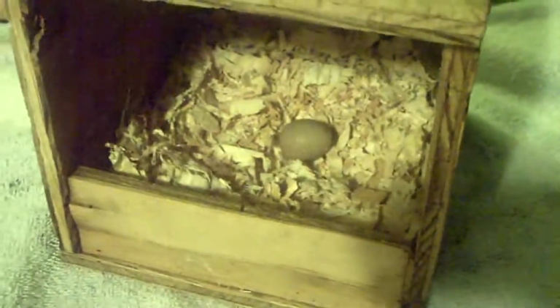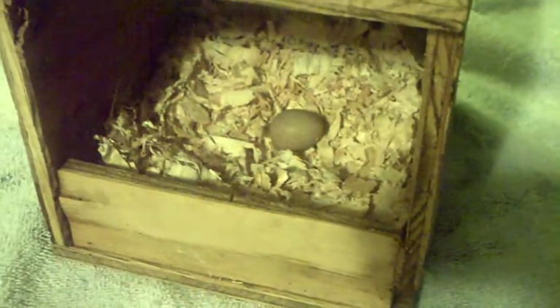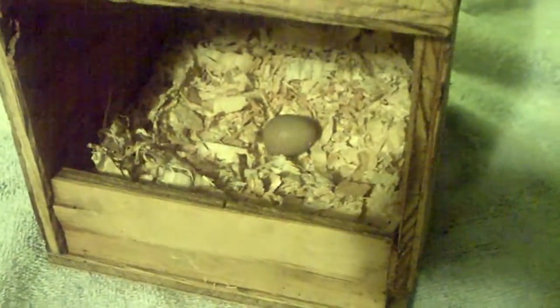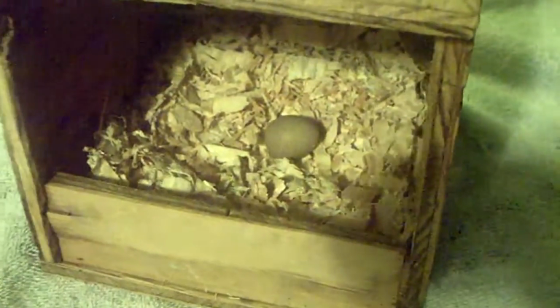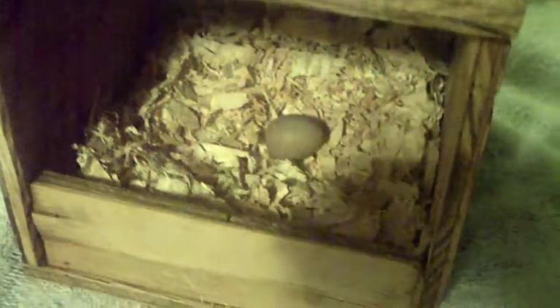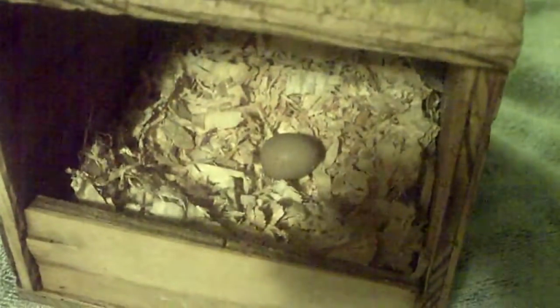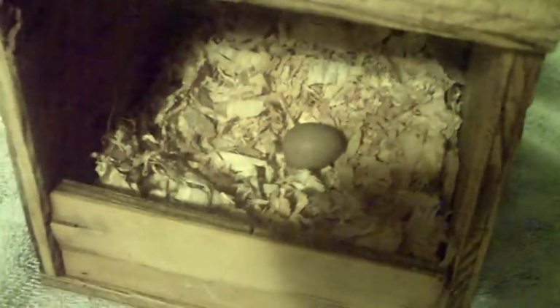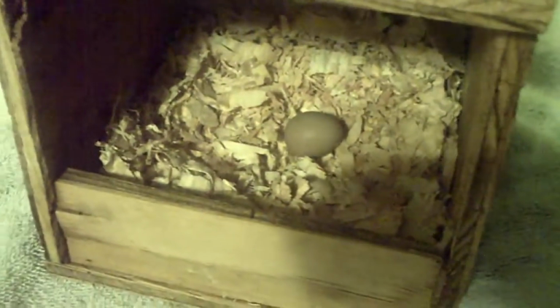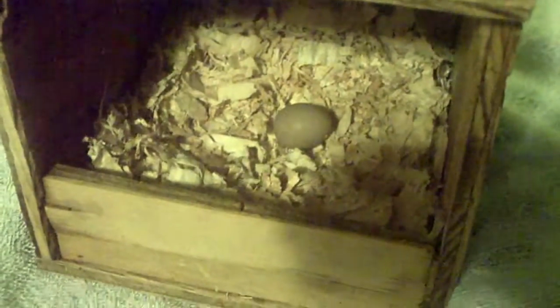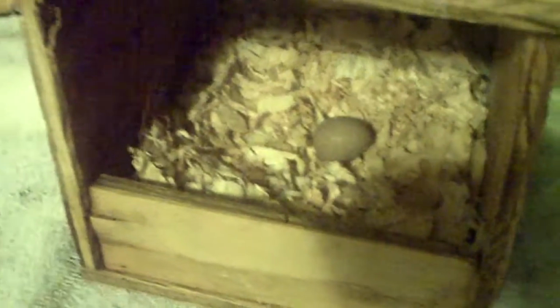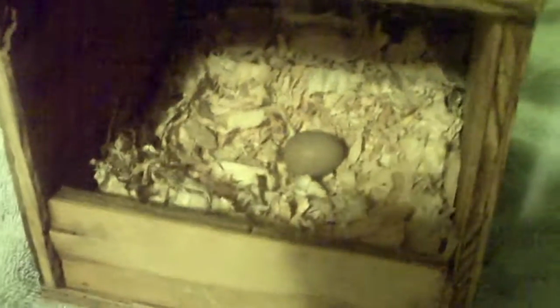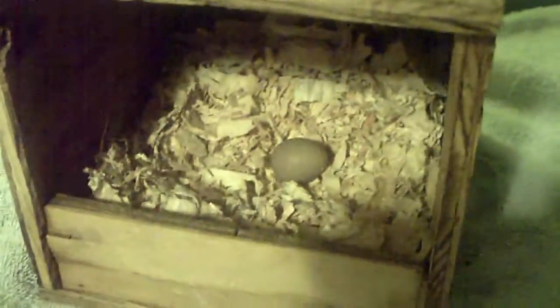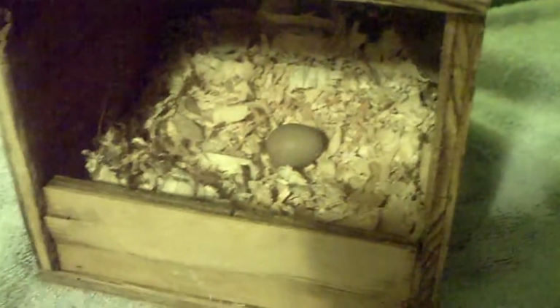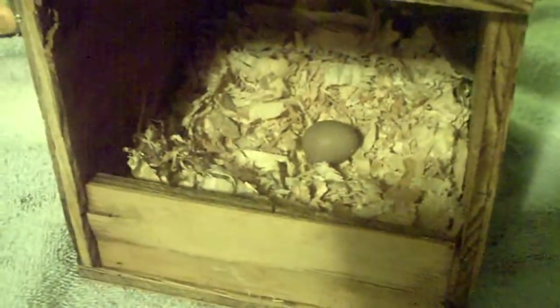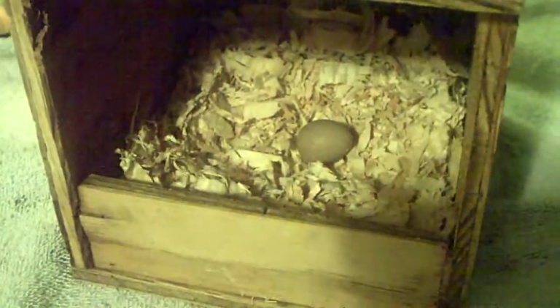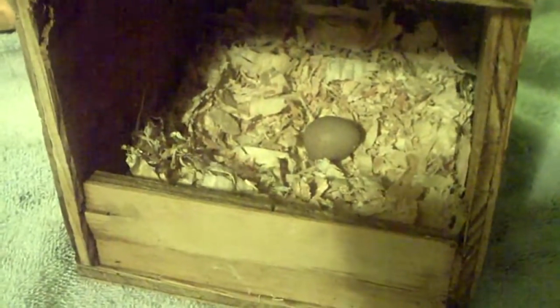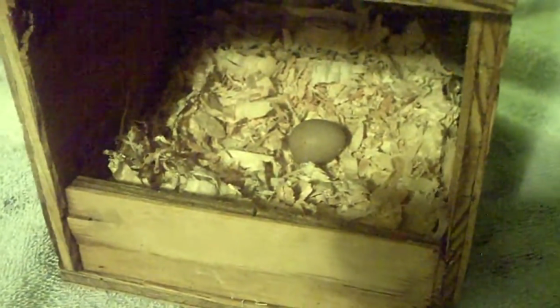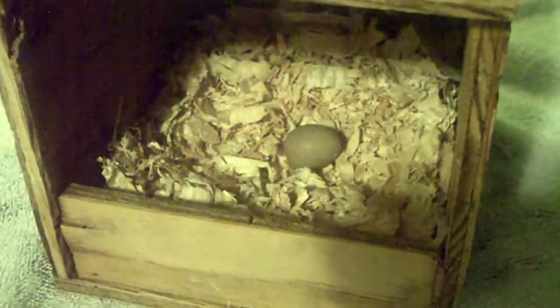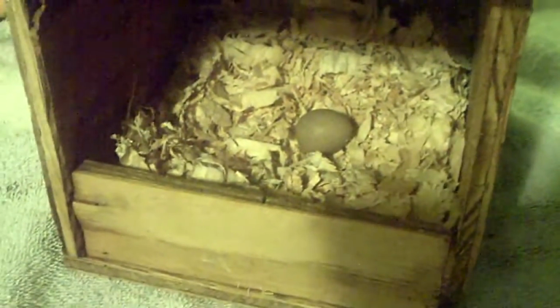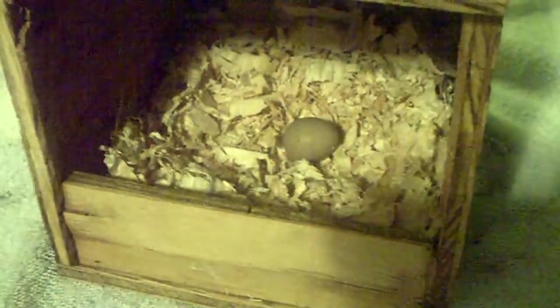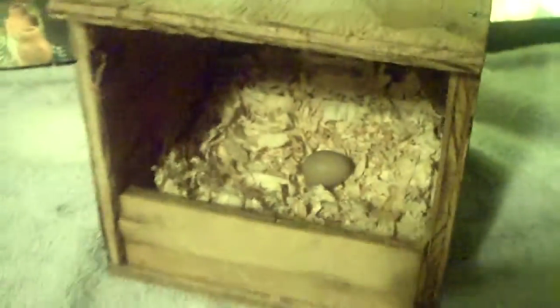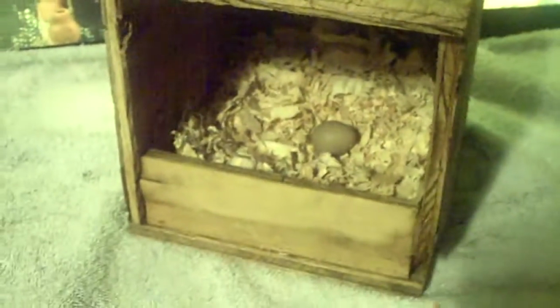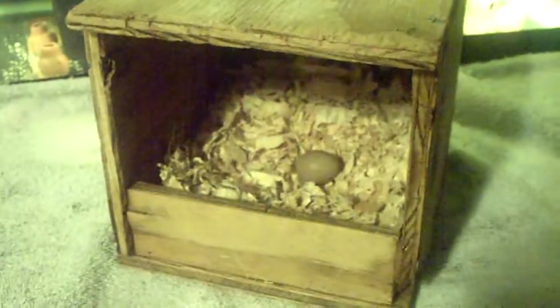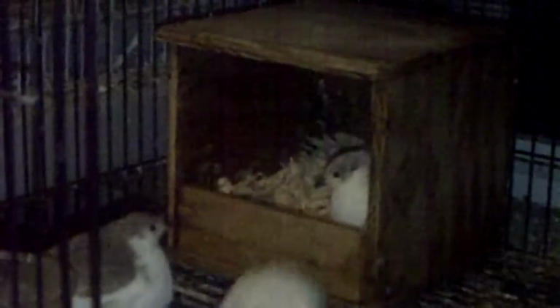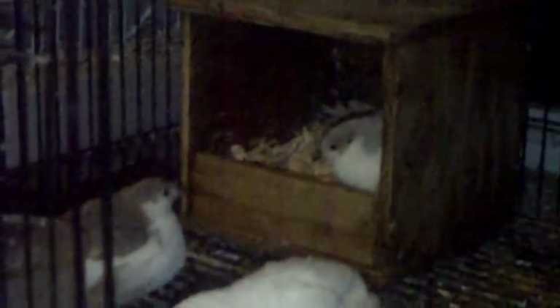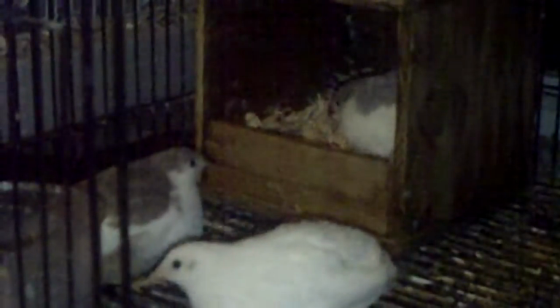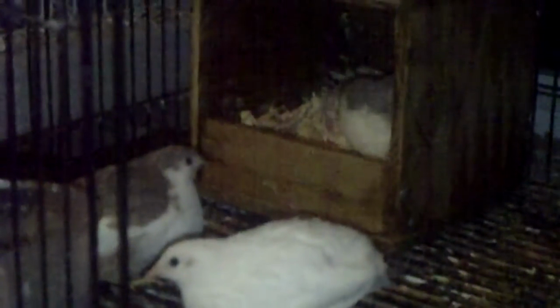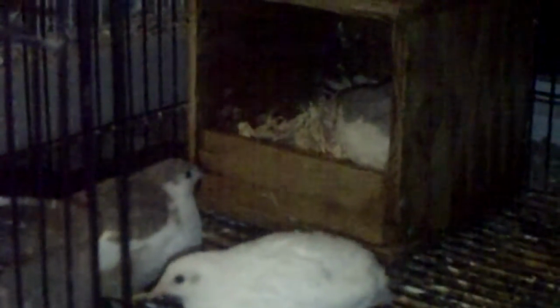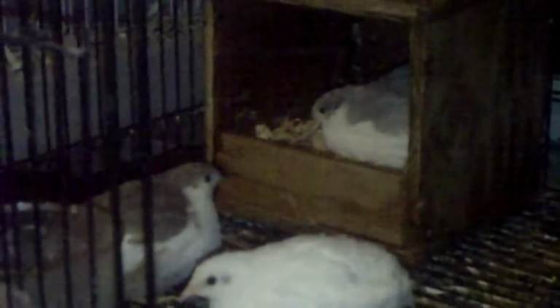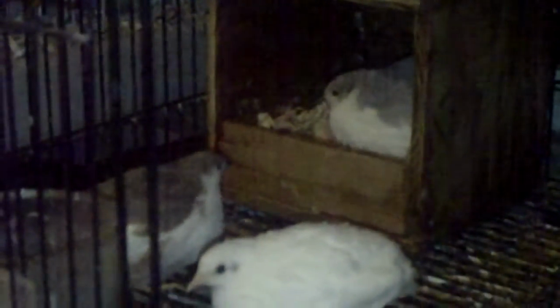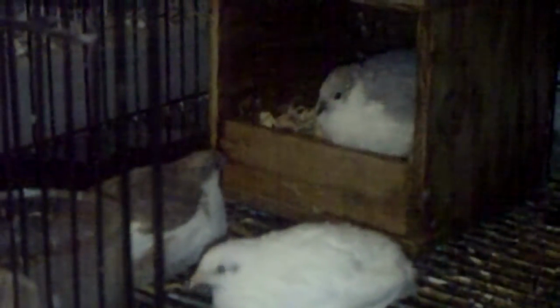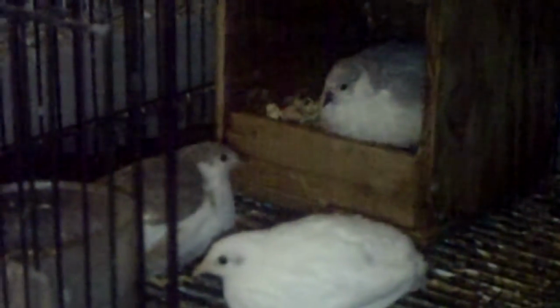I've actually had this entire box filled with button quail eggs before. It's a little ridiculous, but they were kind of broody so they didn't lay any eggs. I just stuck the nest box in there and already the two hens went in very quickly.